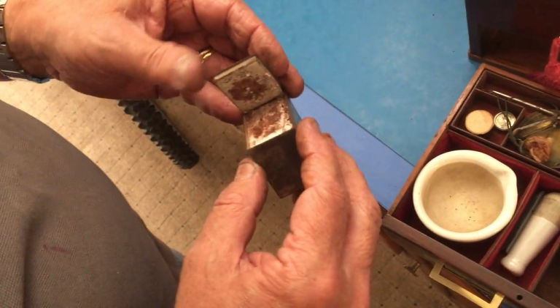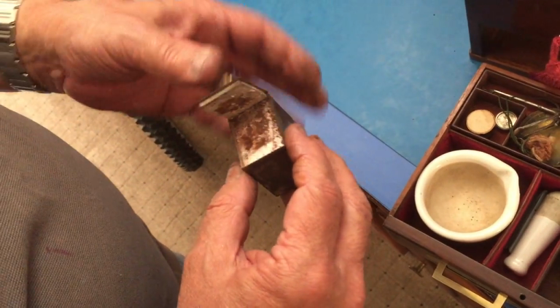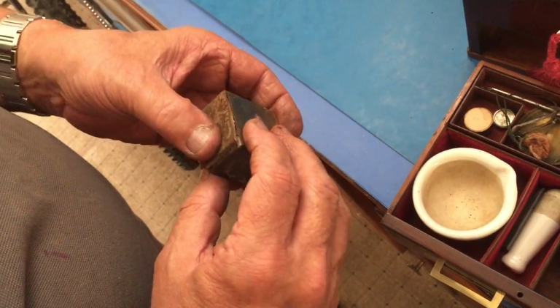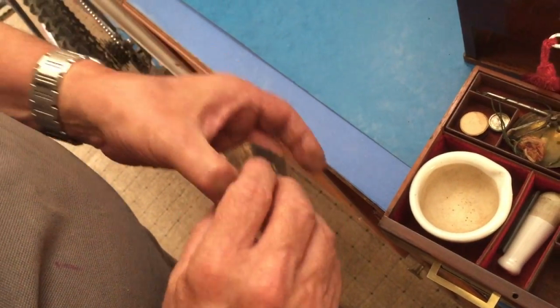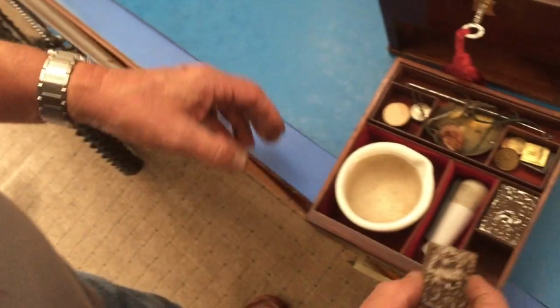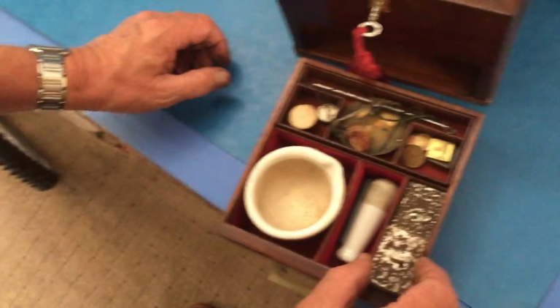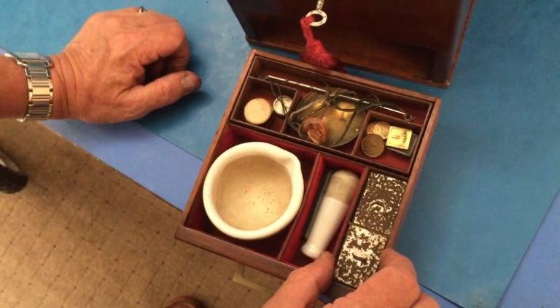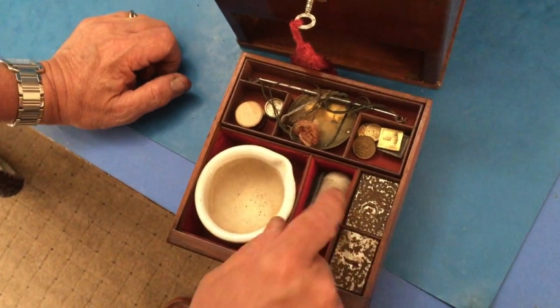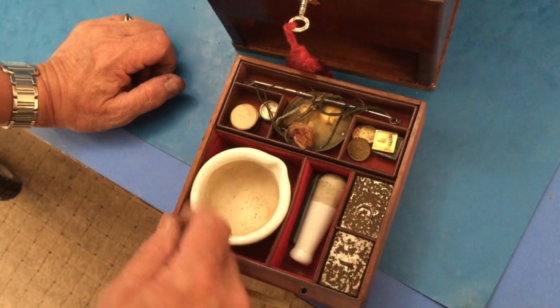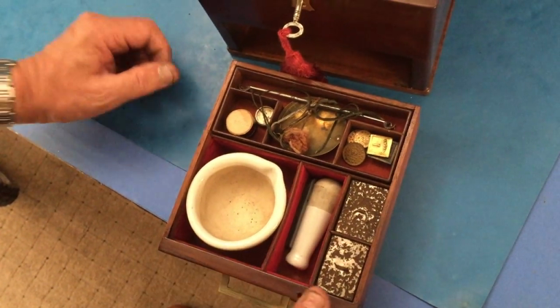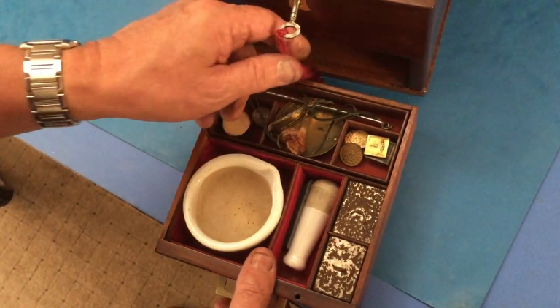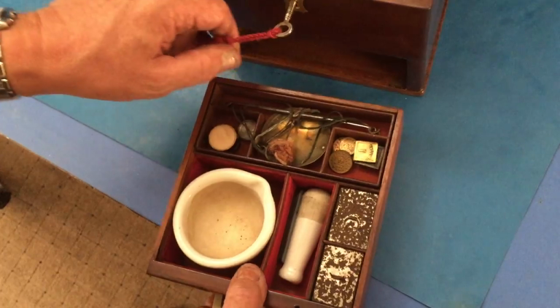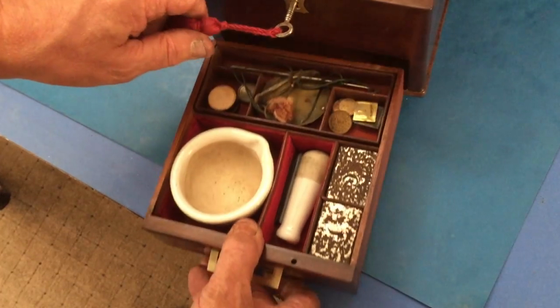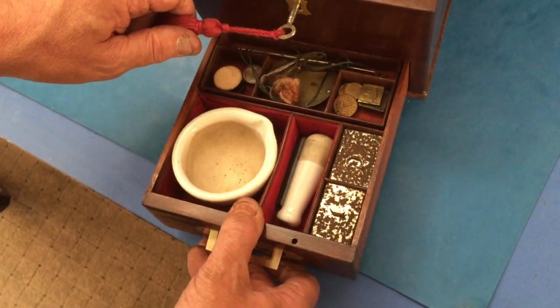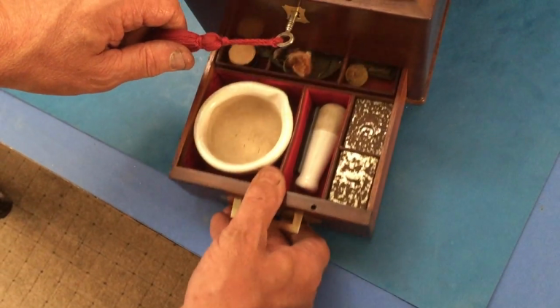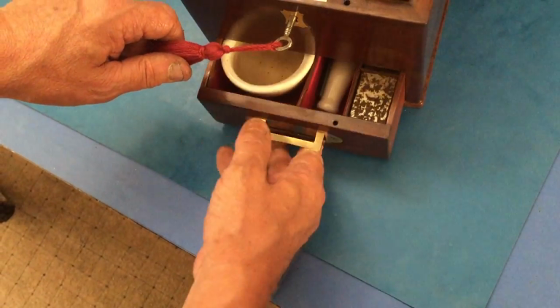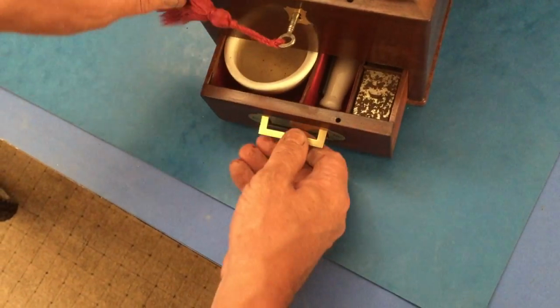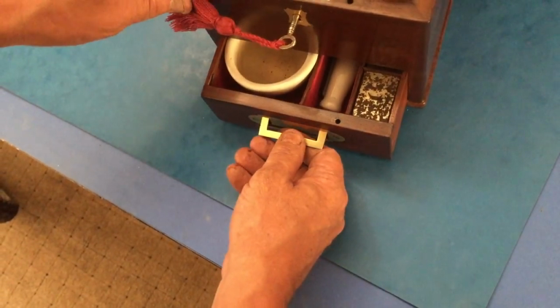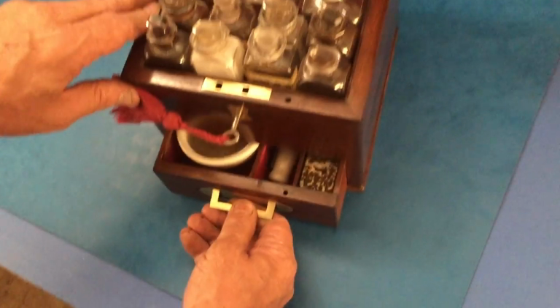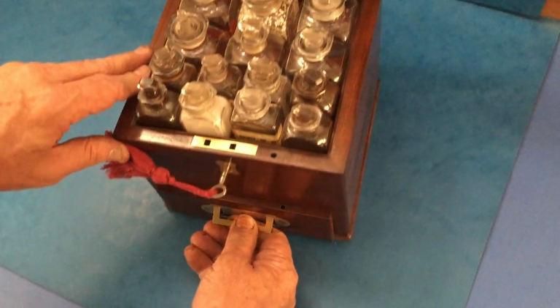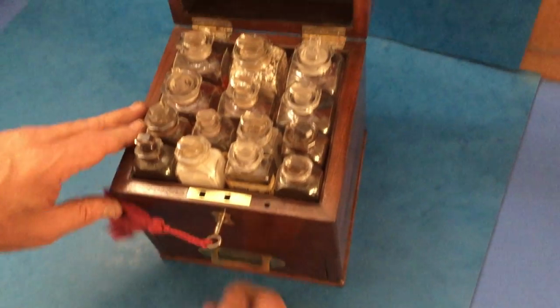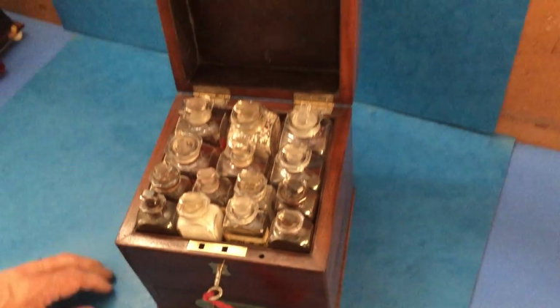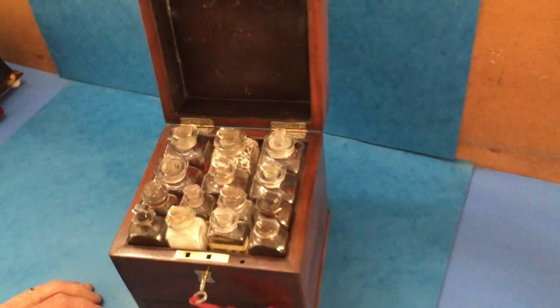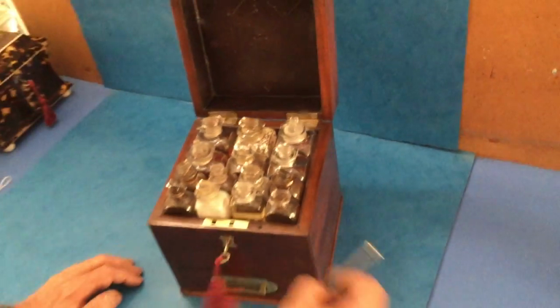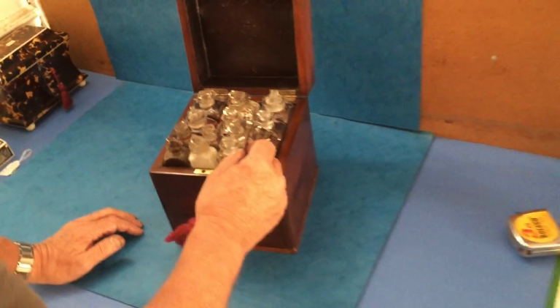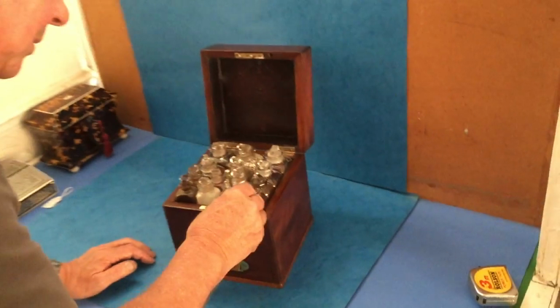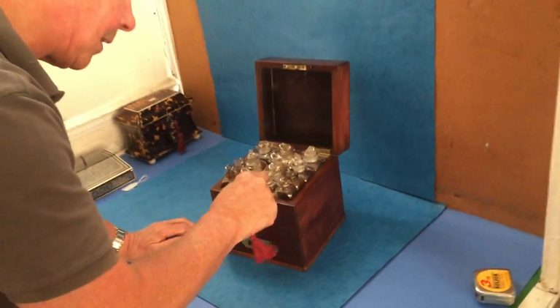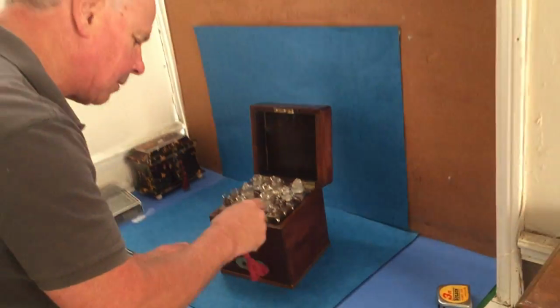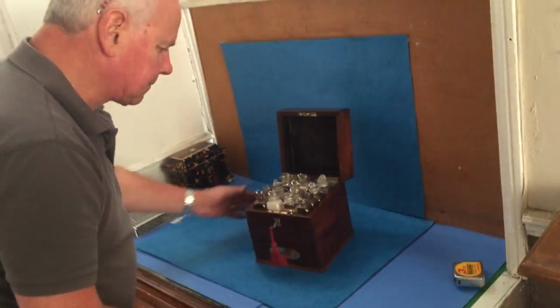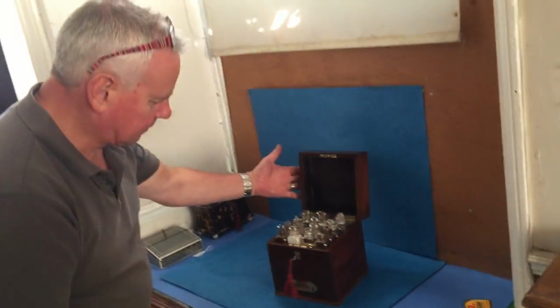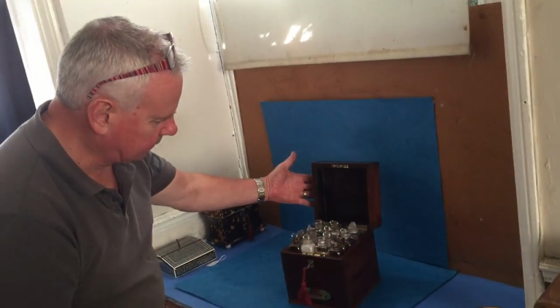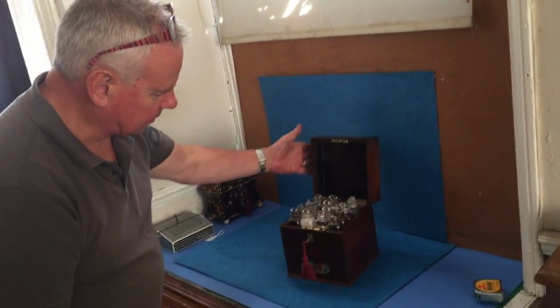And then you've got a mortar and pestle. A lovely box — very difficult to find good examples of apothecary boxes, but this is a cracking box. Thank you very much.